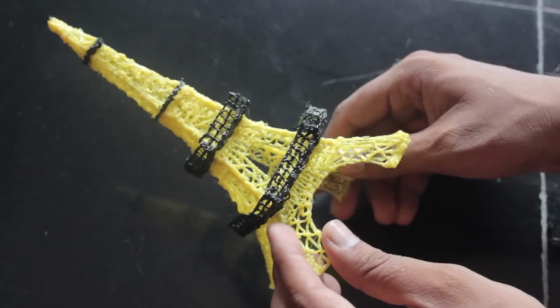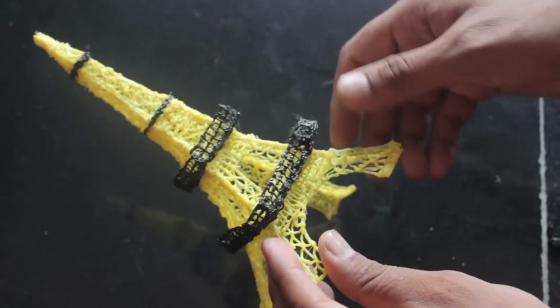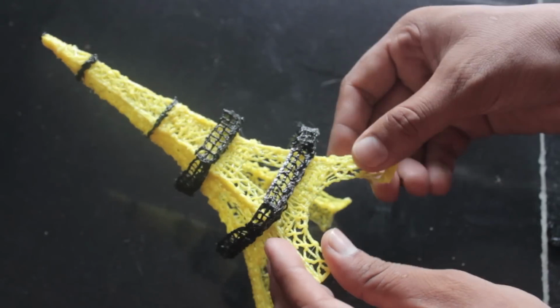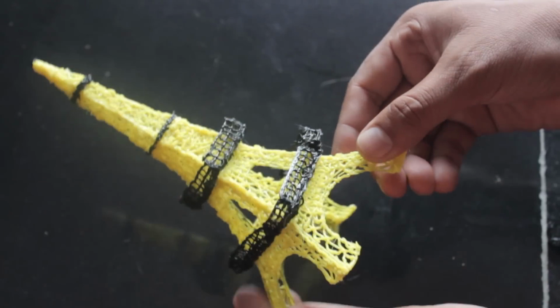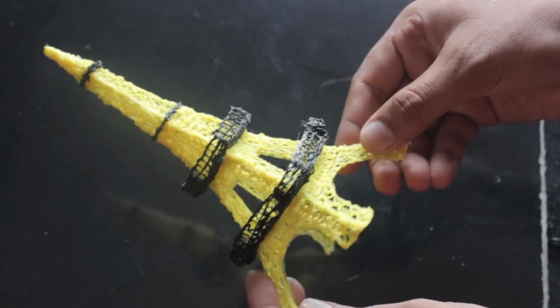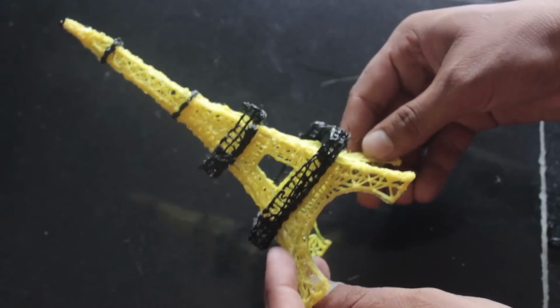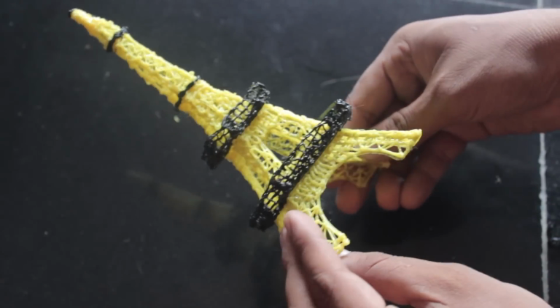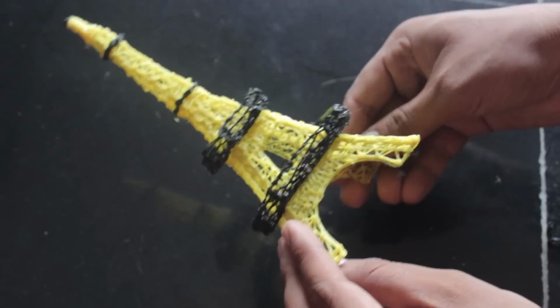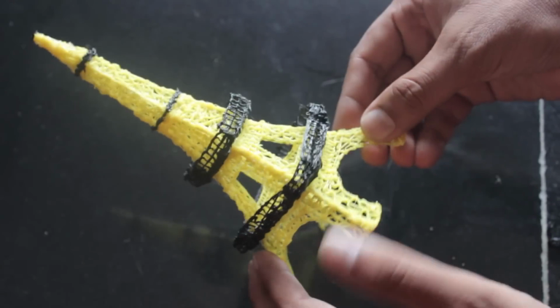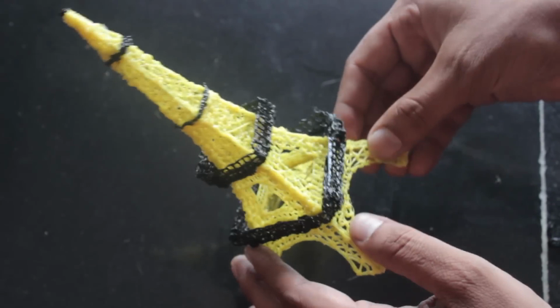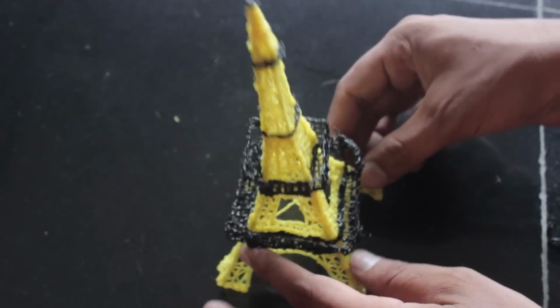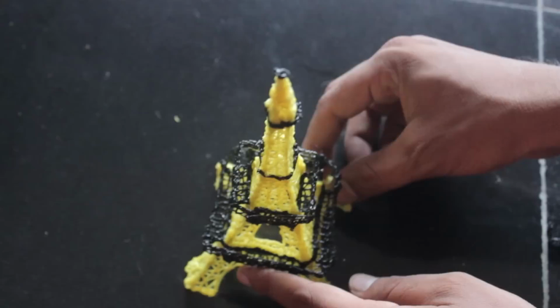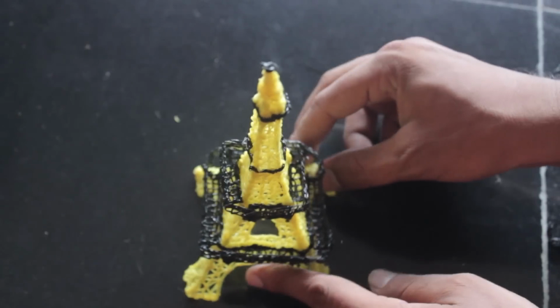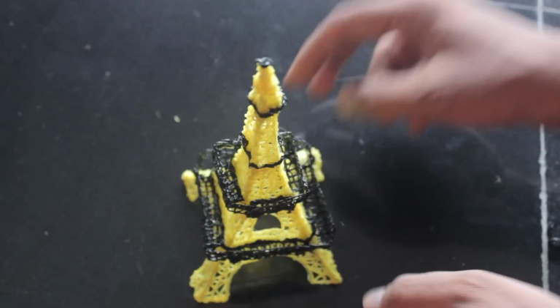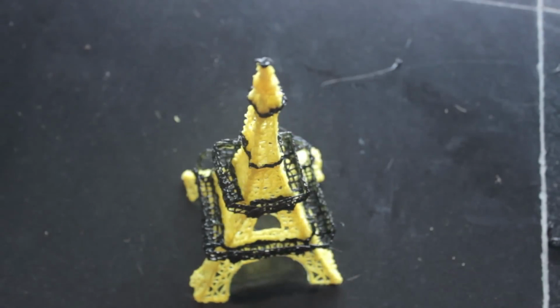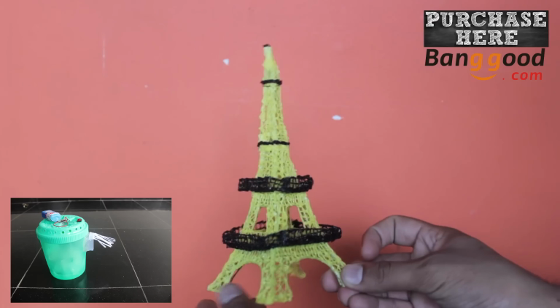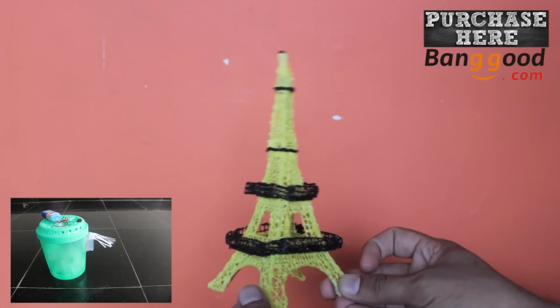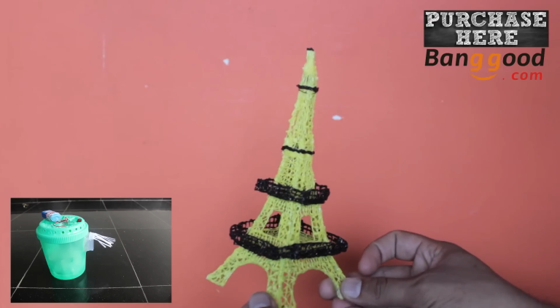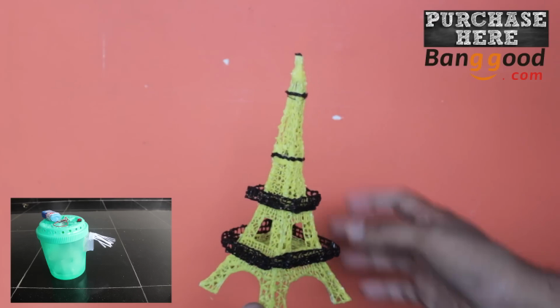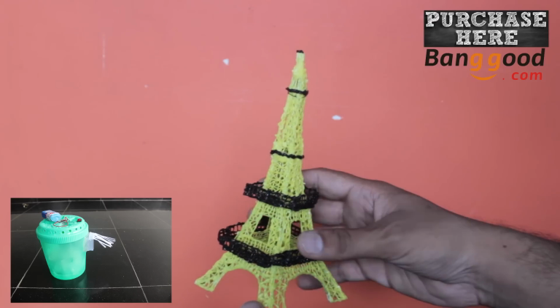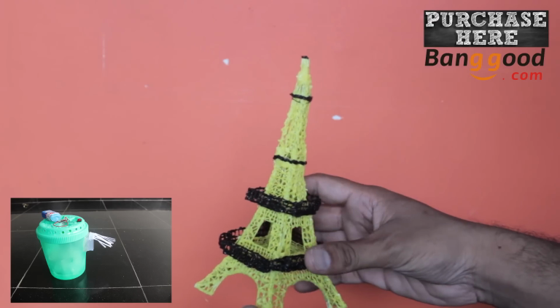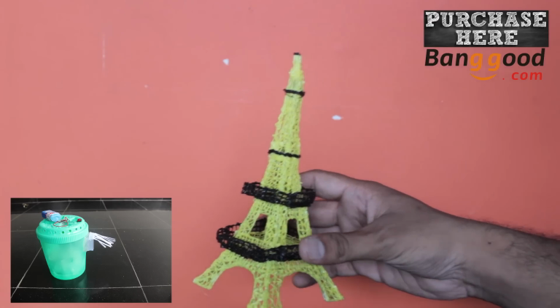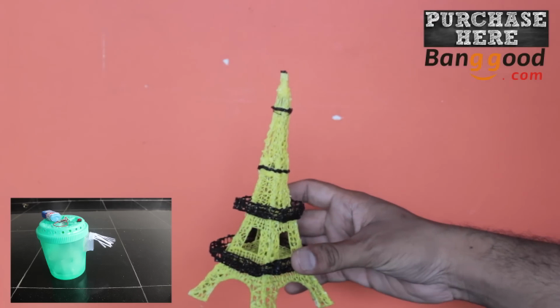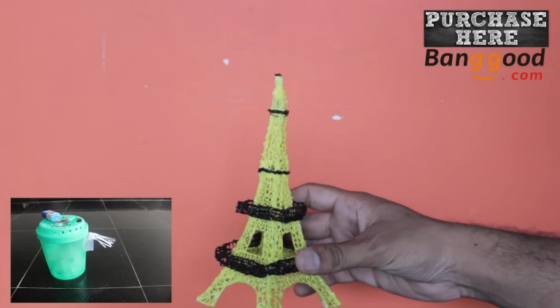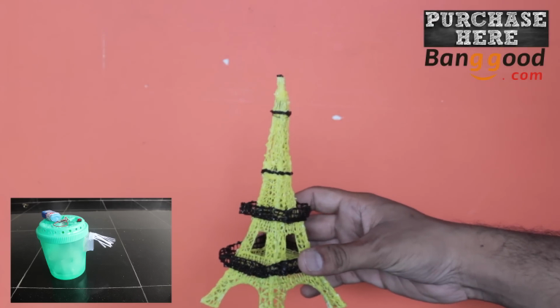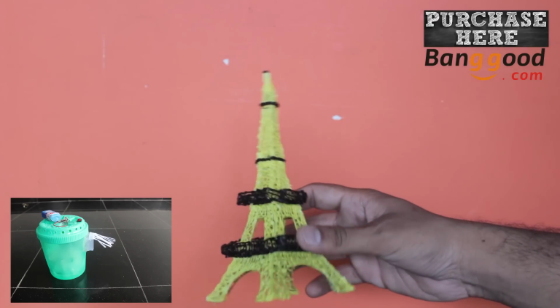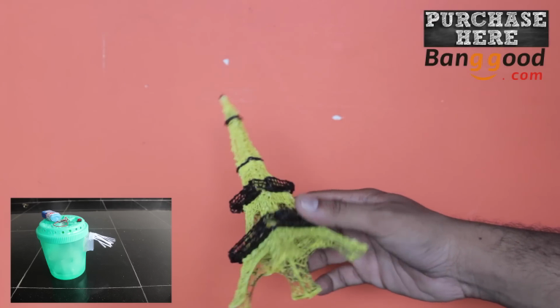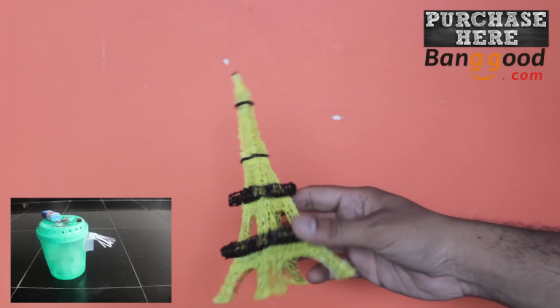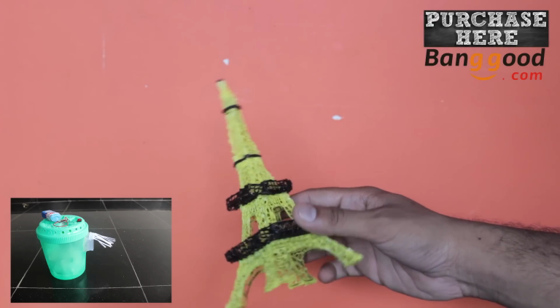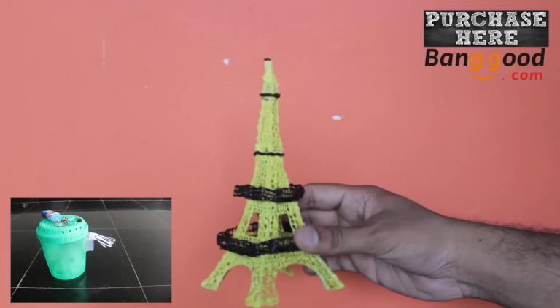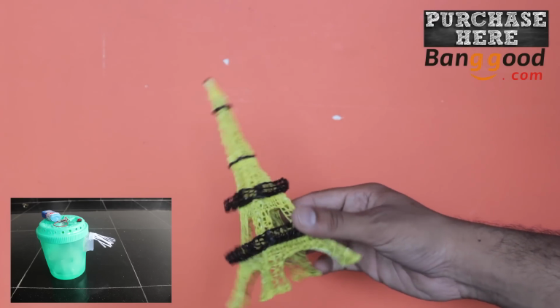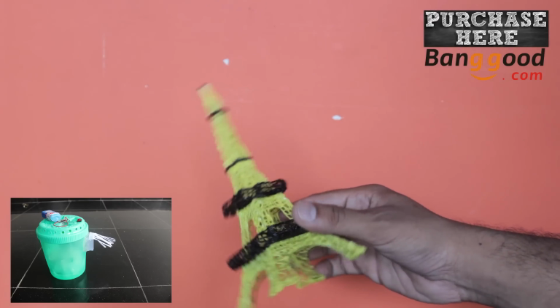Here is our final product — it's crazy! If you want me to make anything that you wanted, just comment down below. I will try my level best. It's fun and useful for innovative ideas.